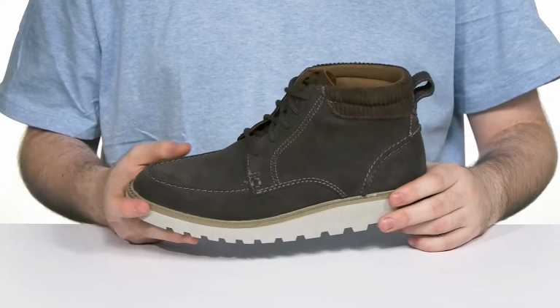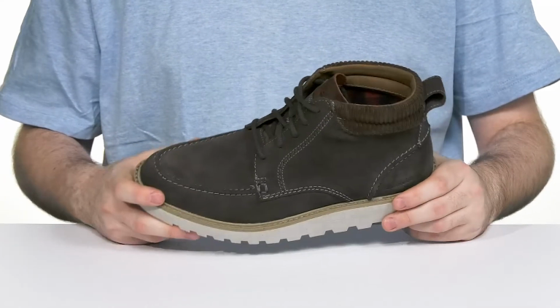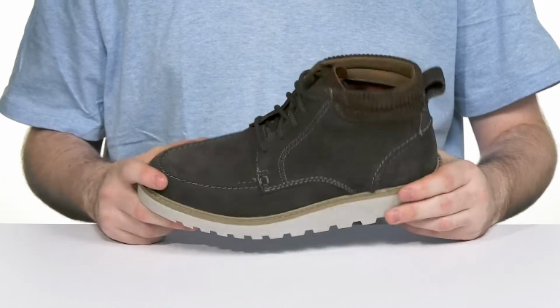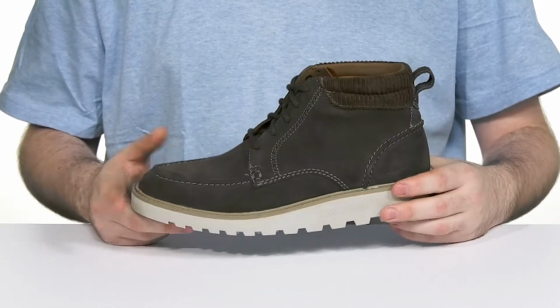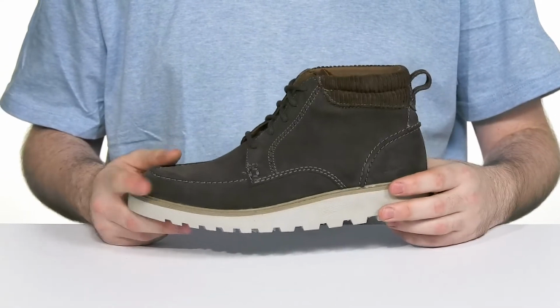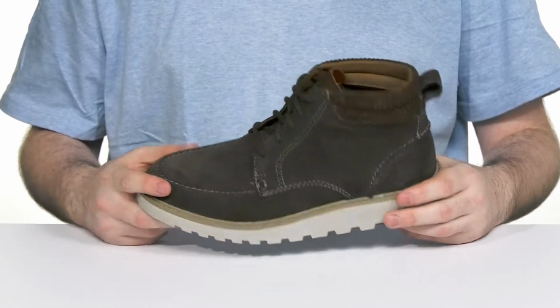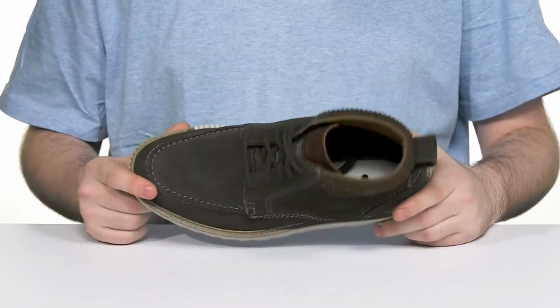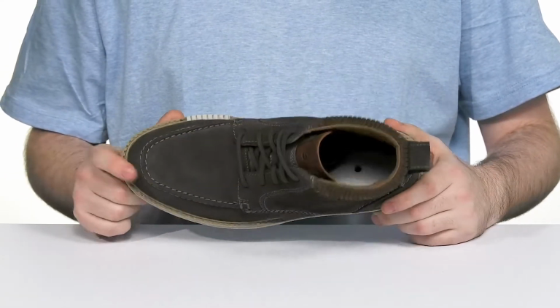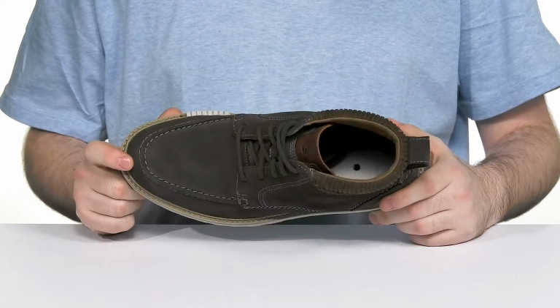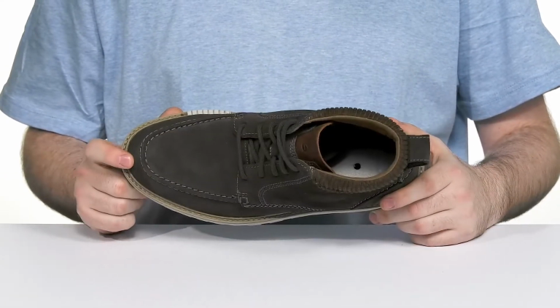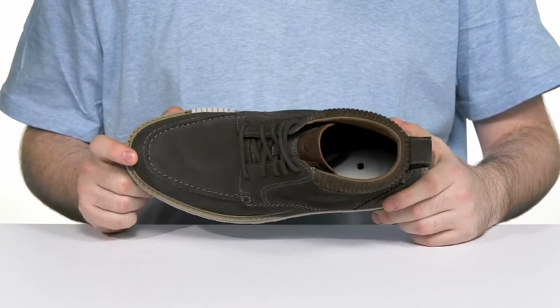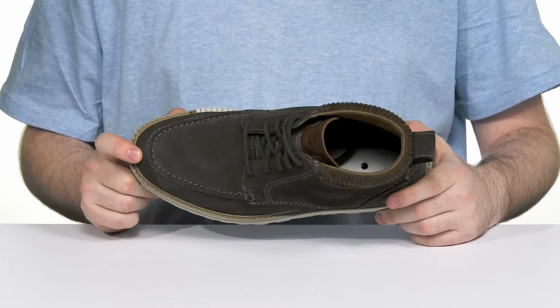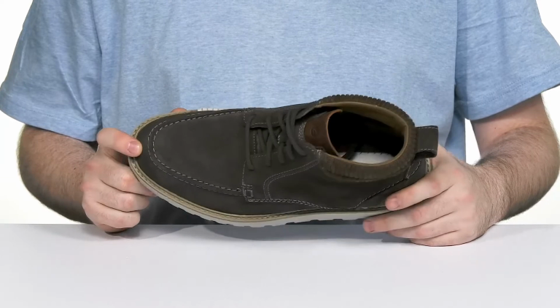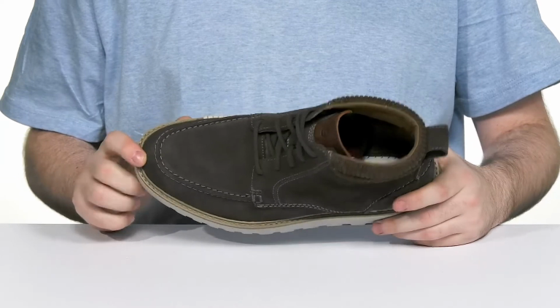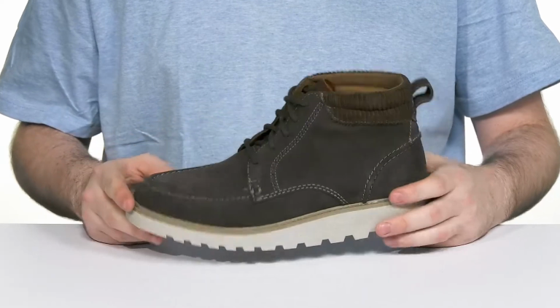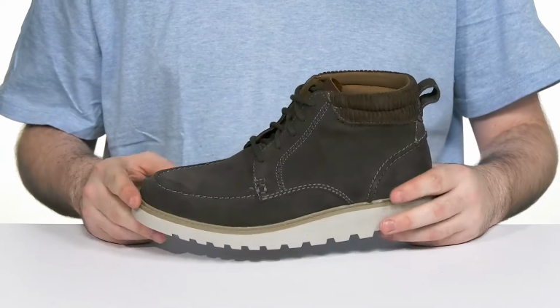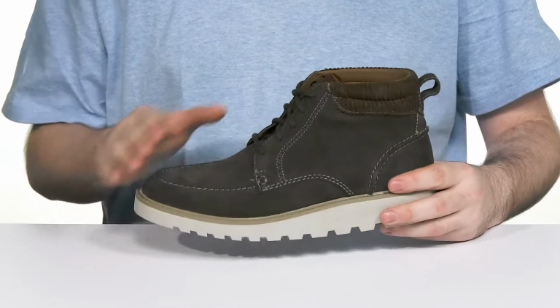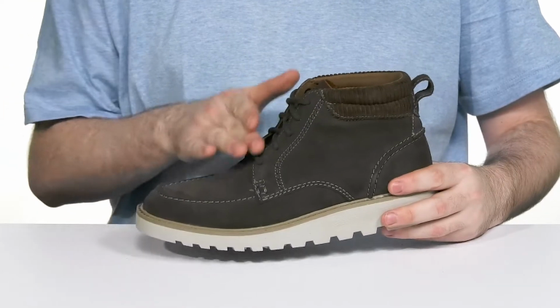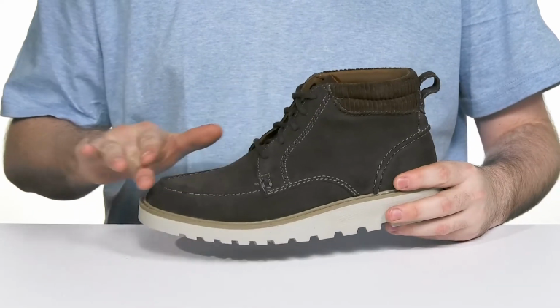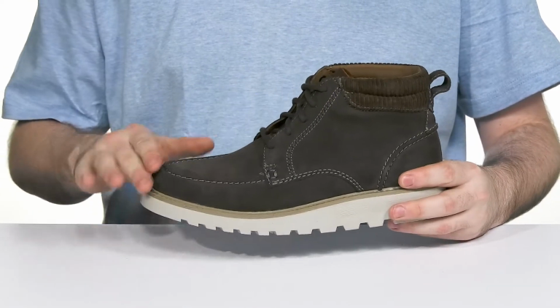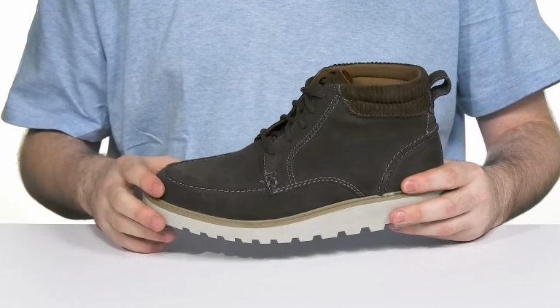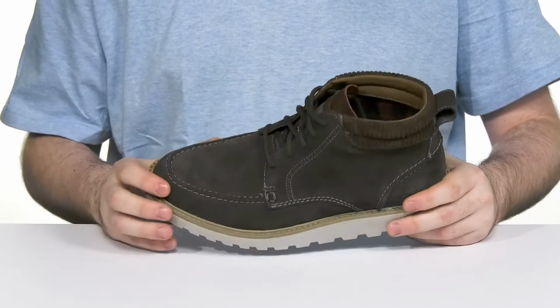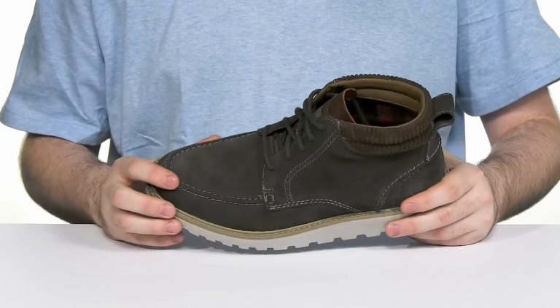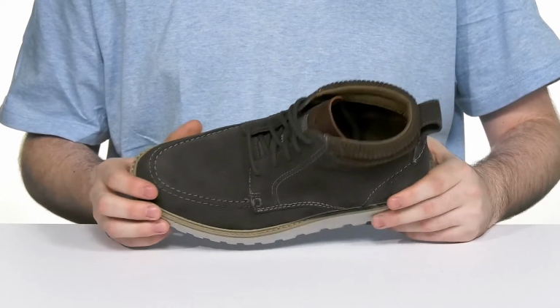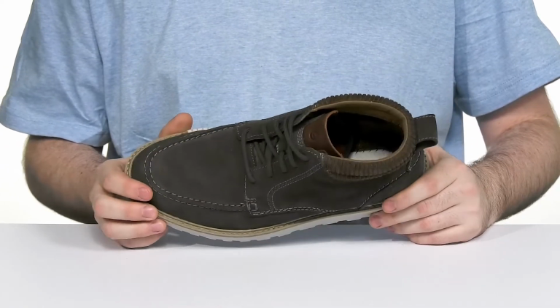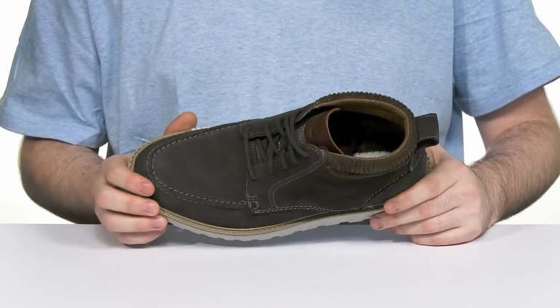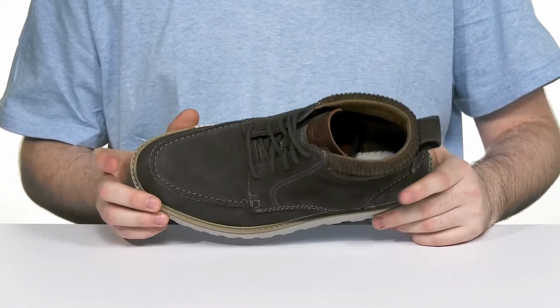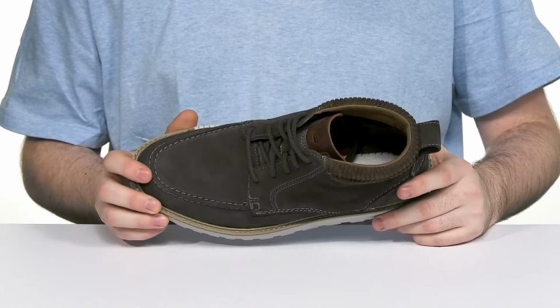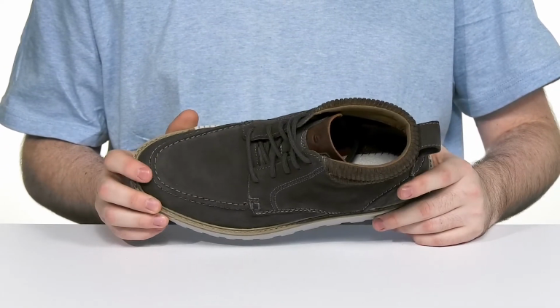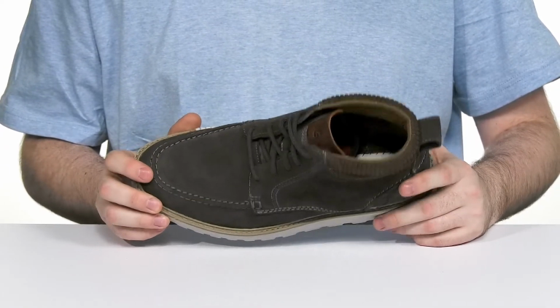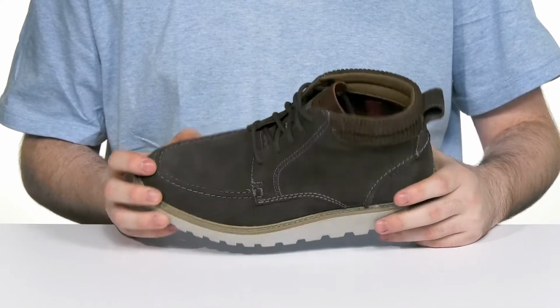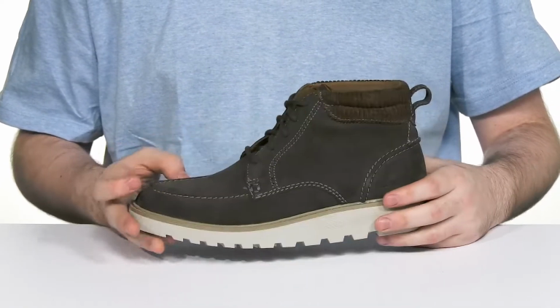It has a squared rounded square toe look at the front, giving it a nice angular vibe with mock detailing for extra classic appeal.